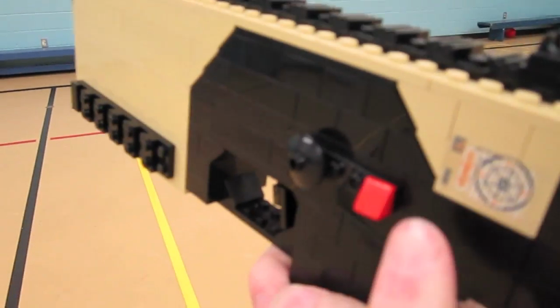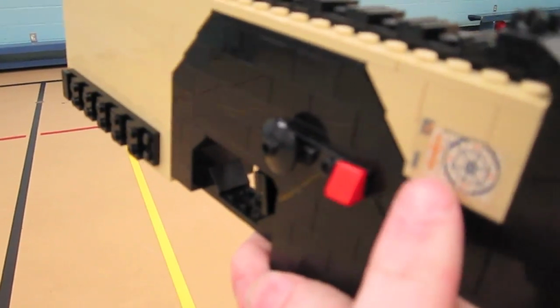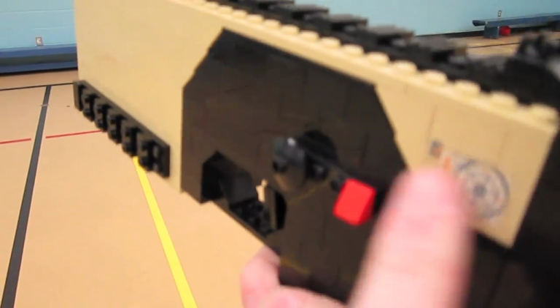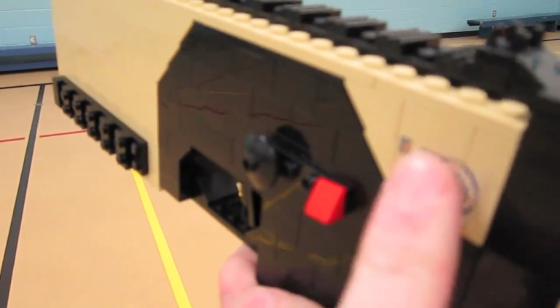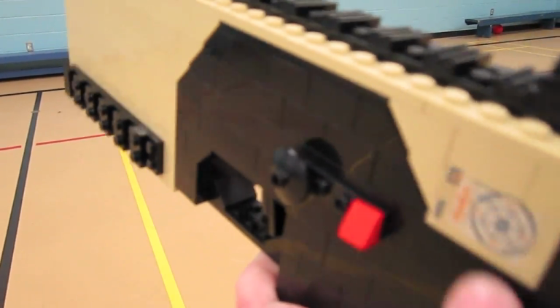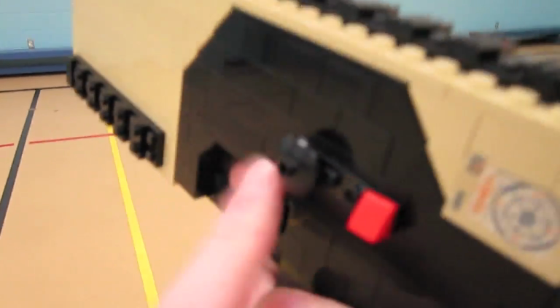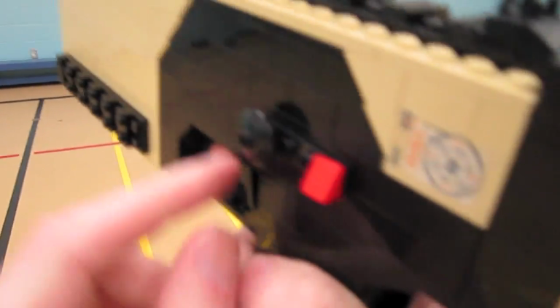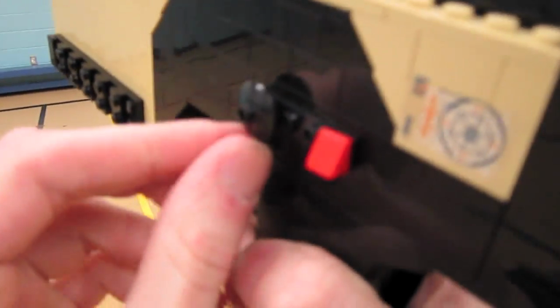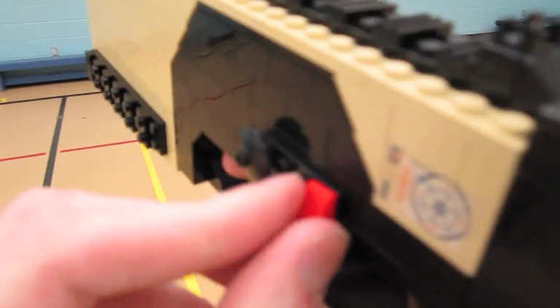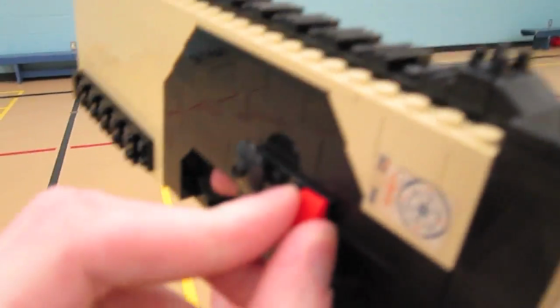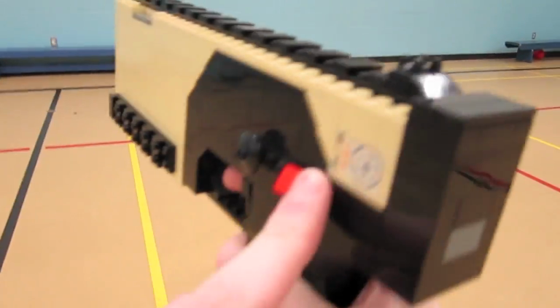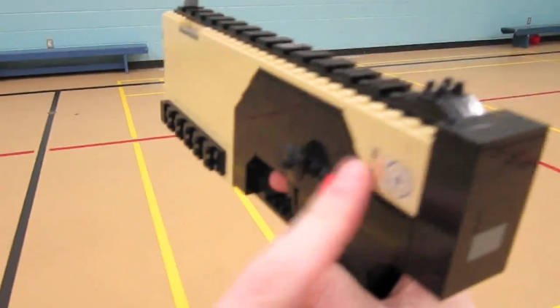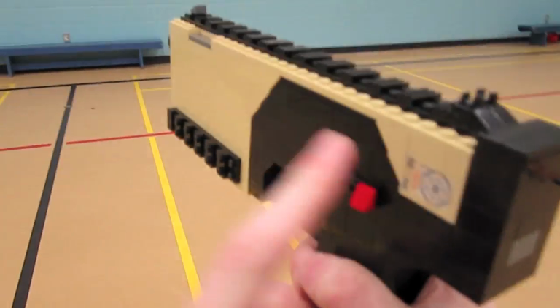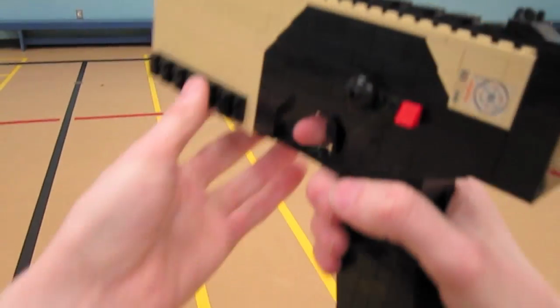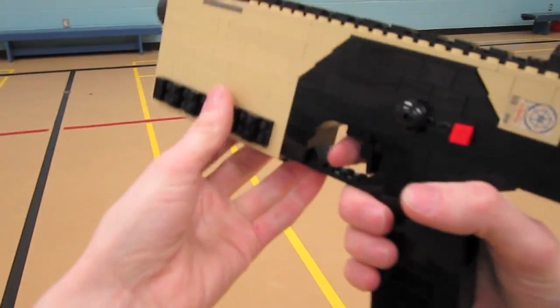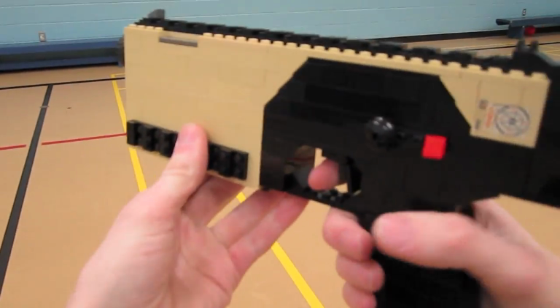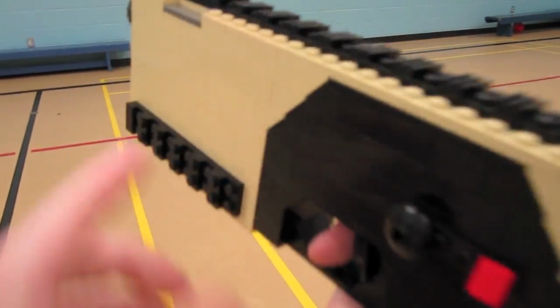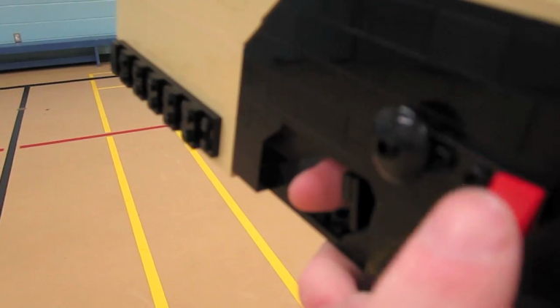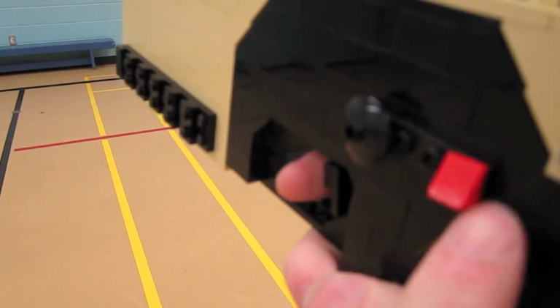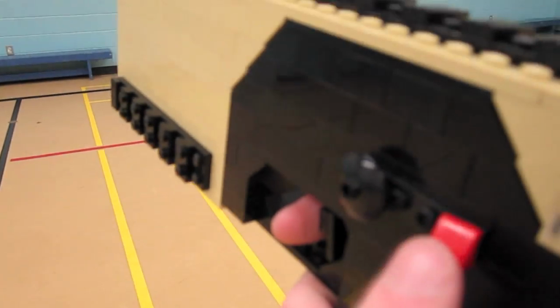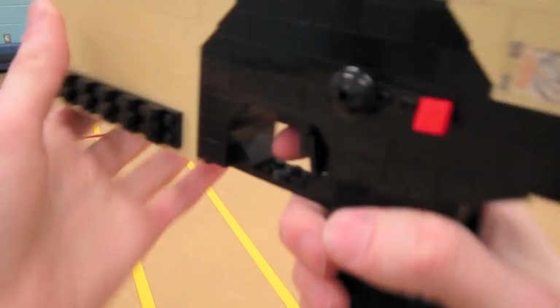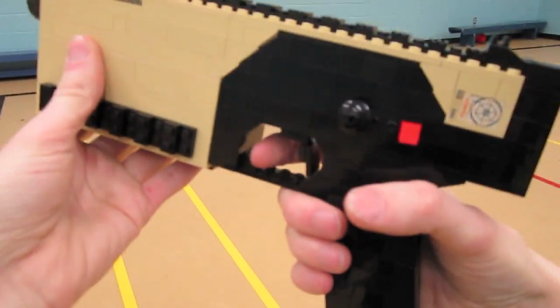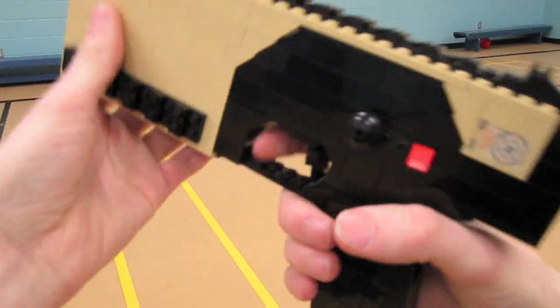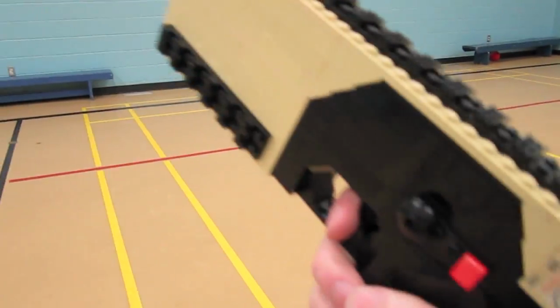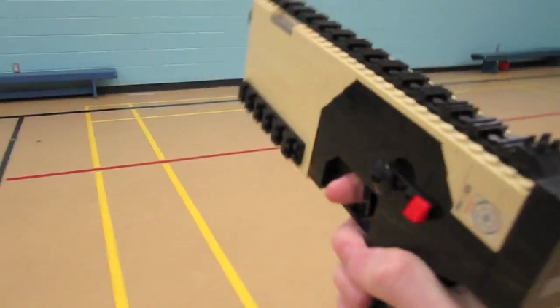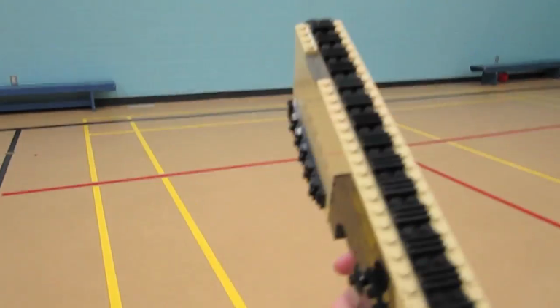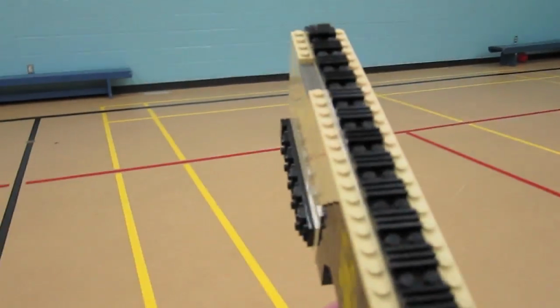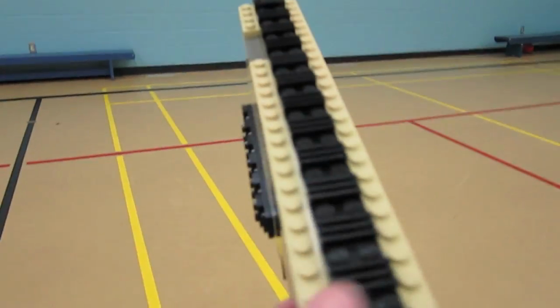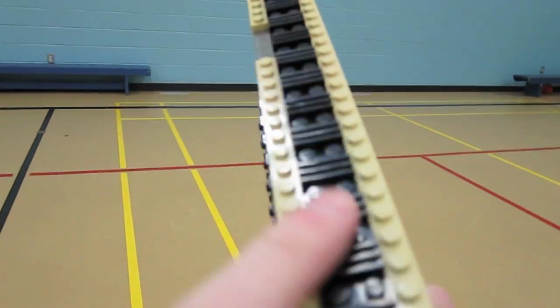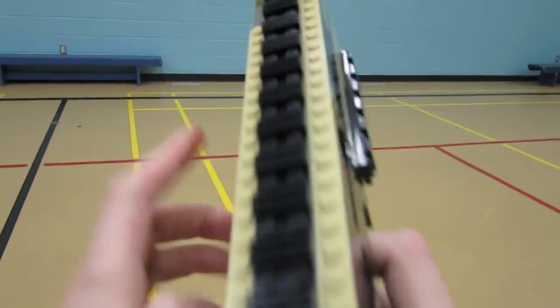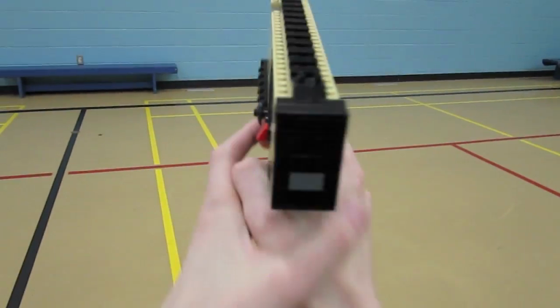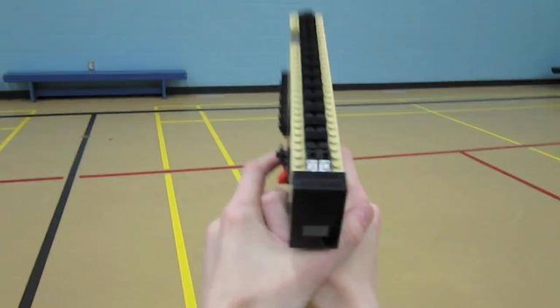It's got a decal on it and a little dial, the safety sign right there, the trigger as well, and the rail systems.